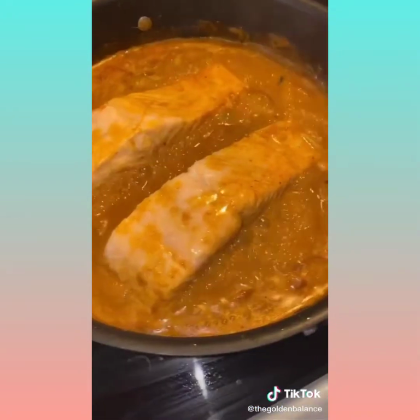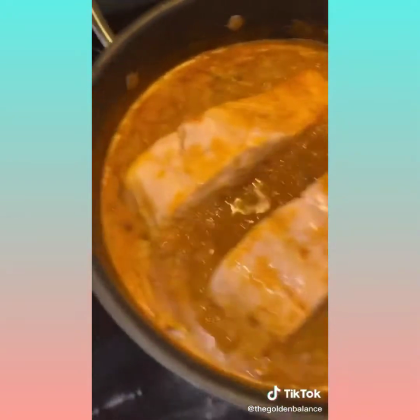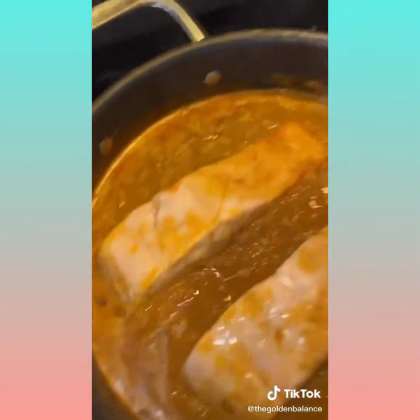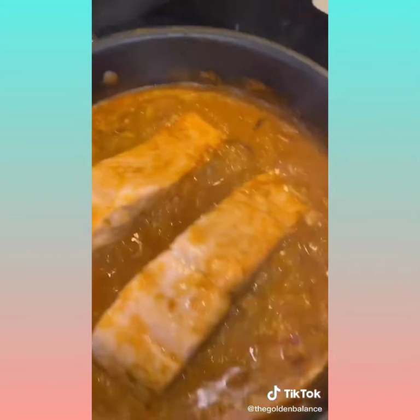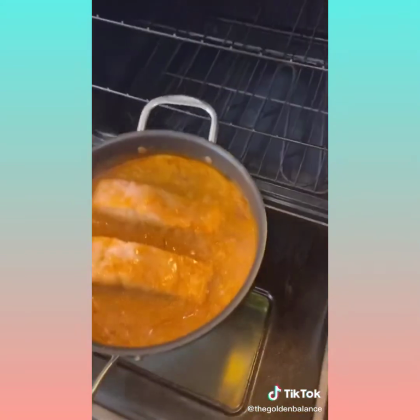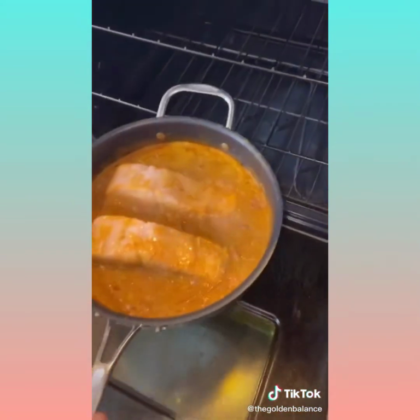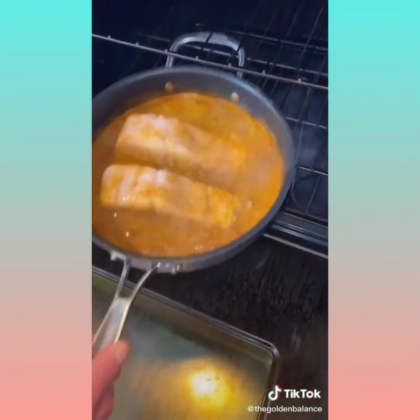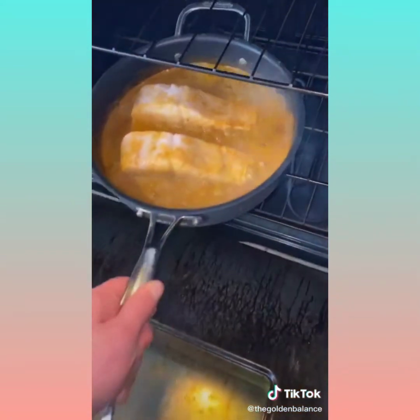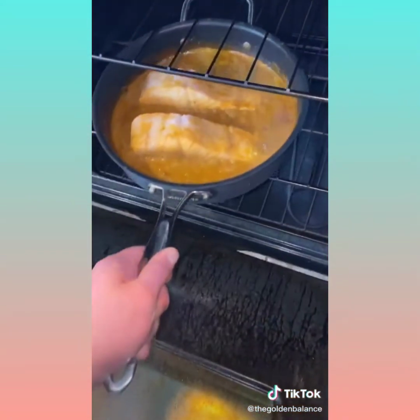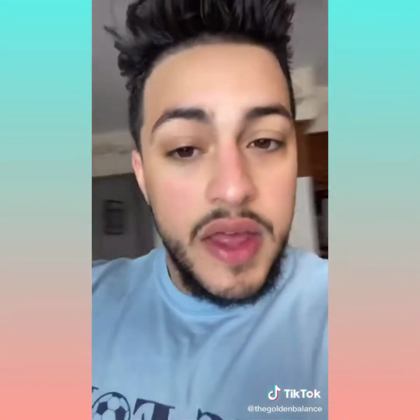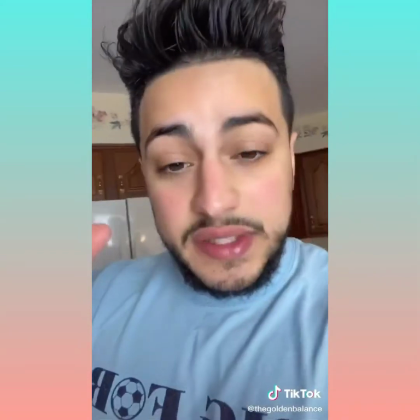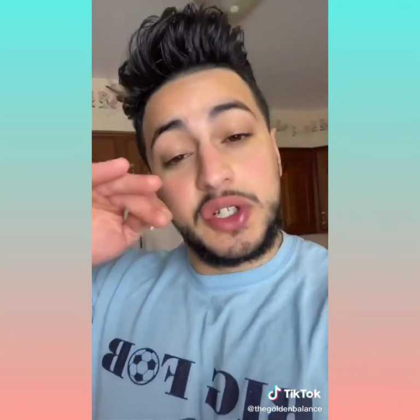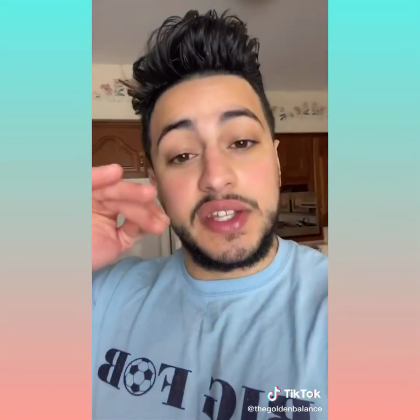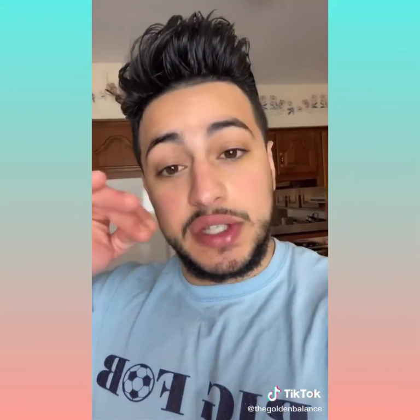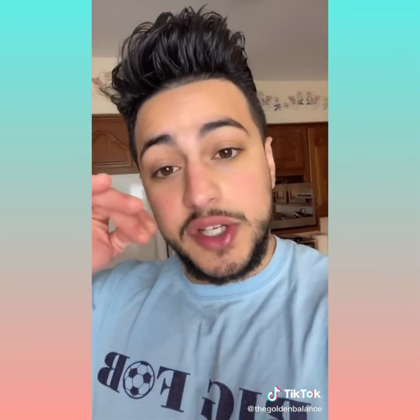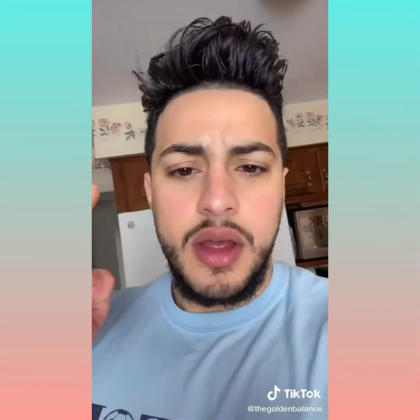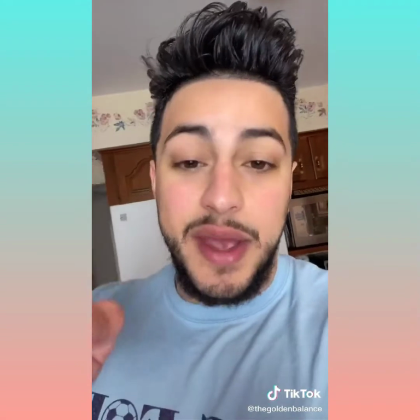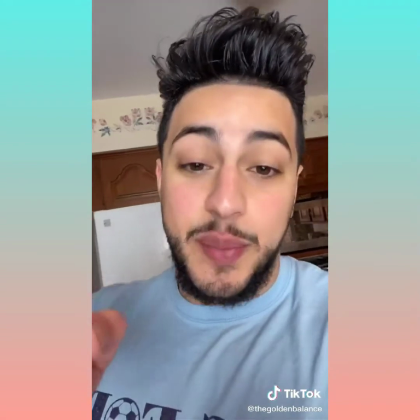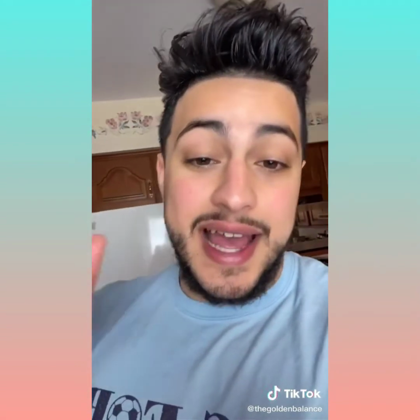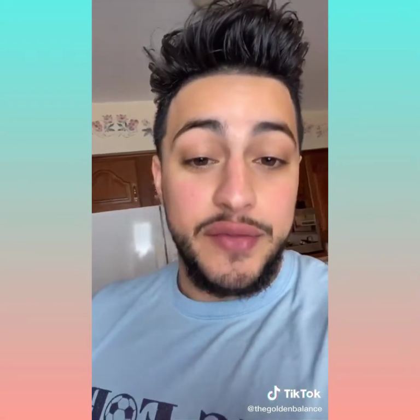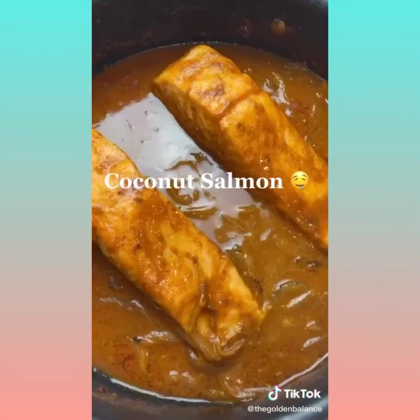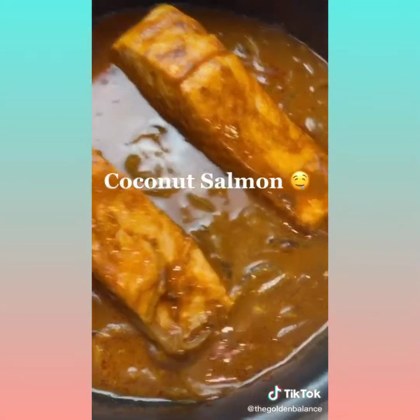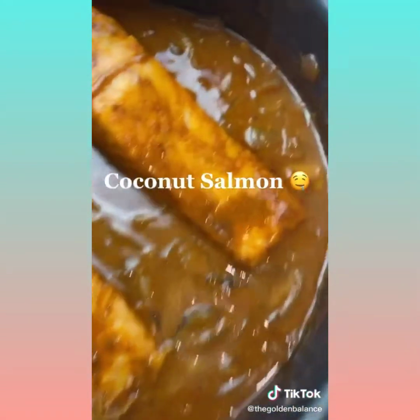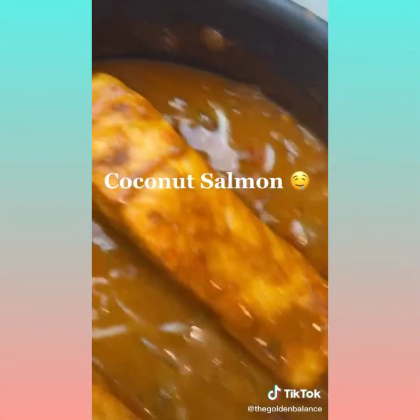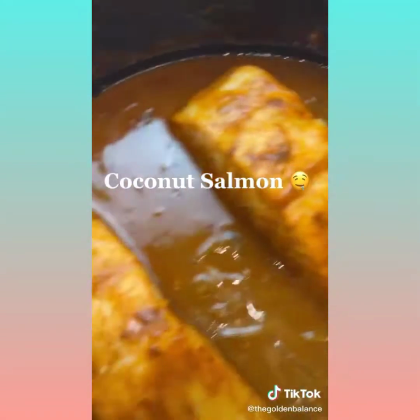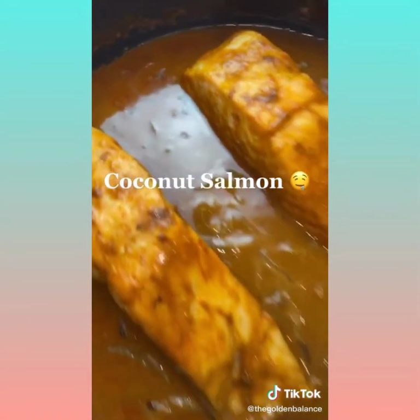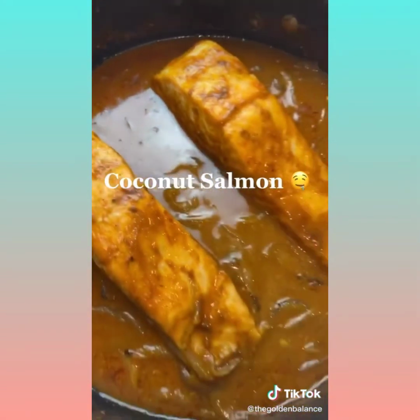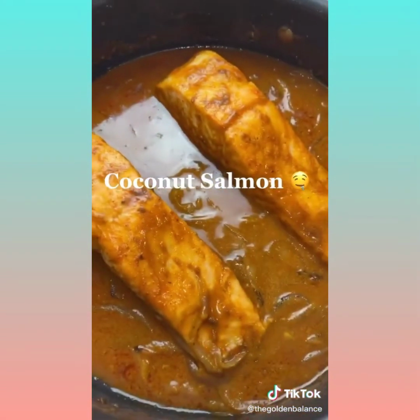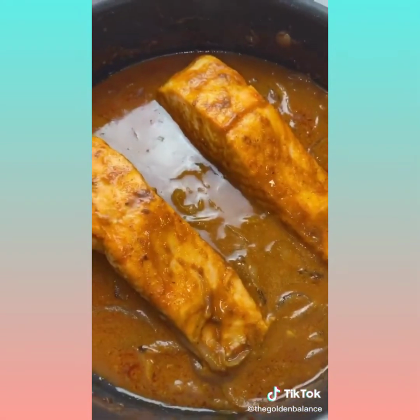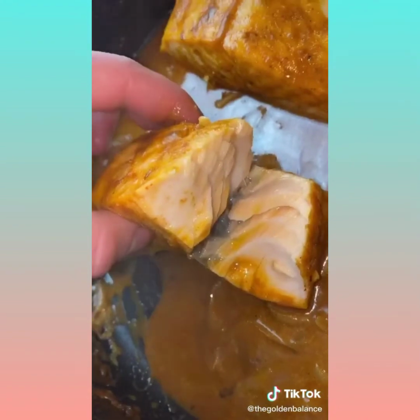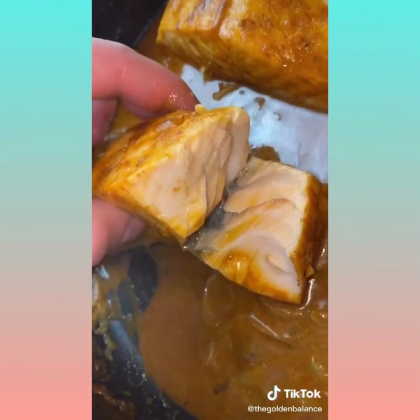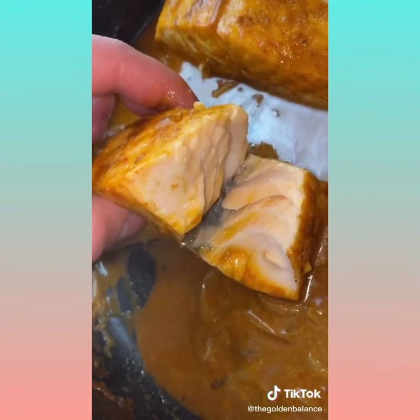Once the salmon looks done, toss it into the oven on broil. This step is optional — just to get the surface a little bit crispier. Make sure your pan can handle the oven. After a couple minutes under the broiler, we have the final product. Look how delicious that looks.